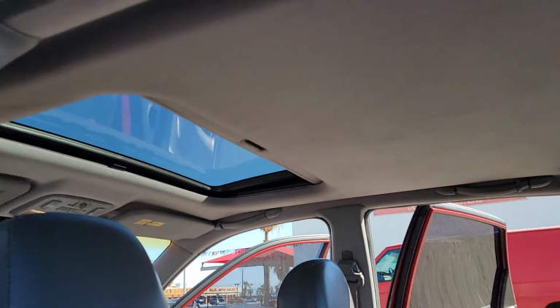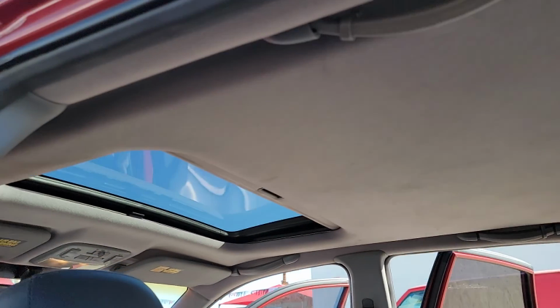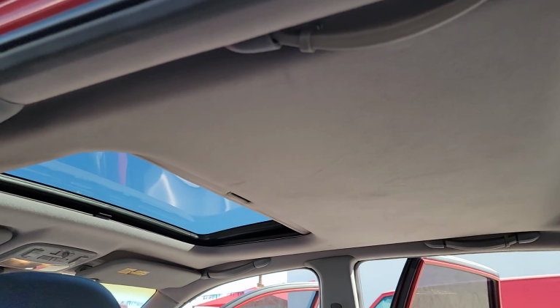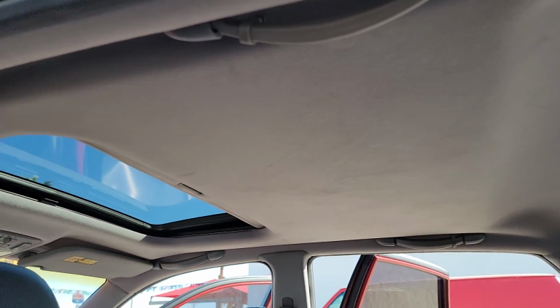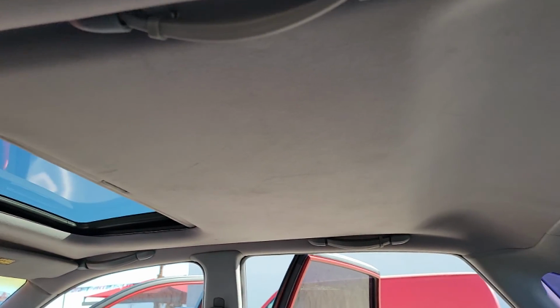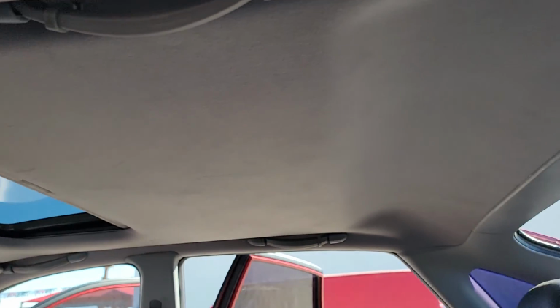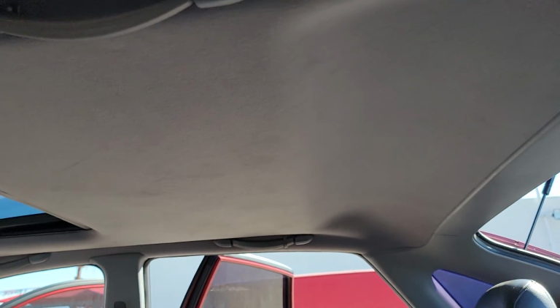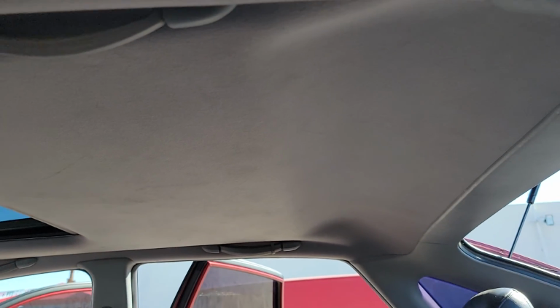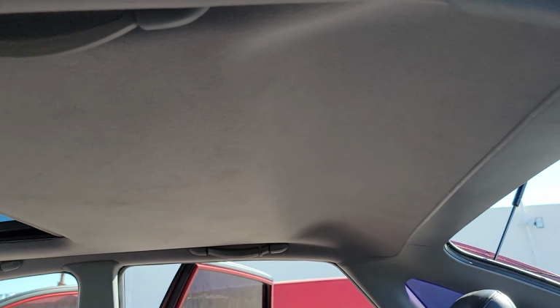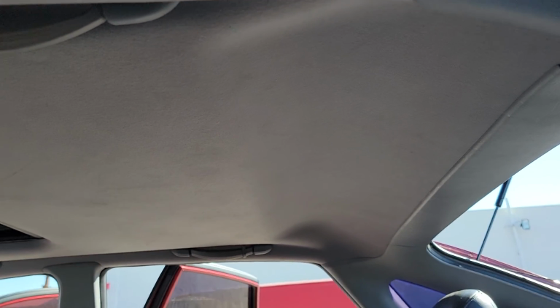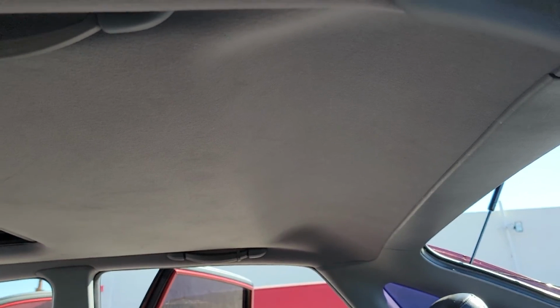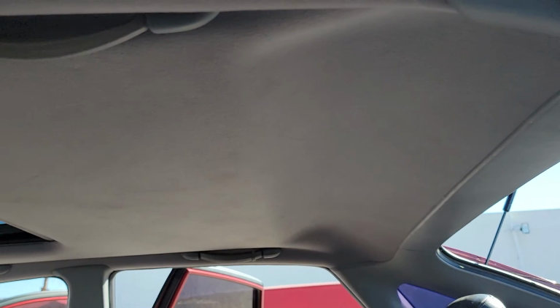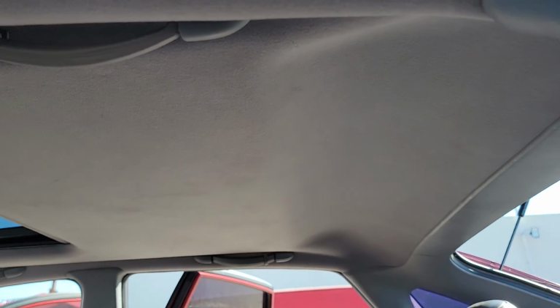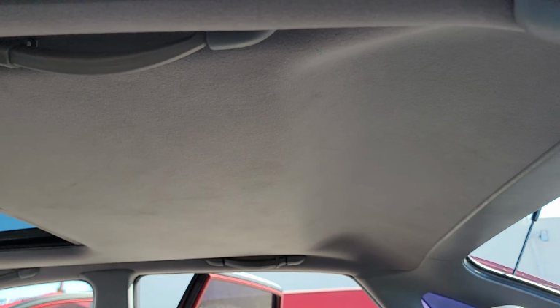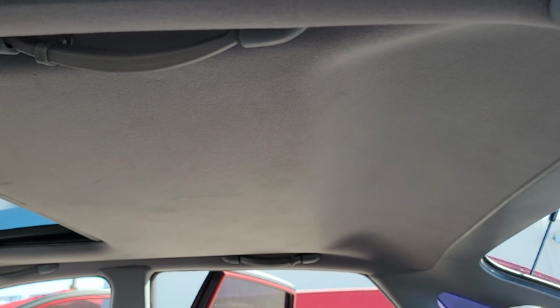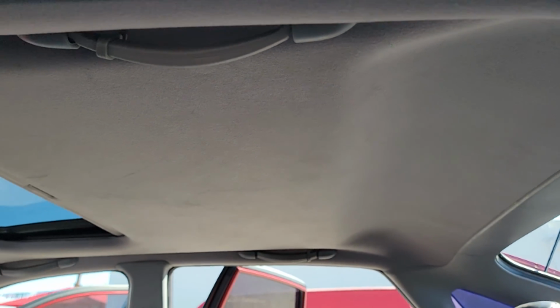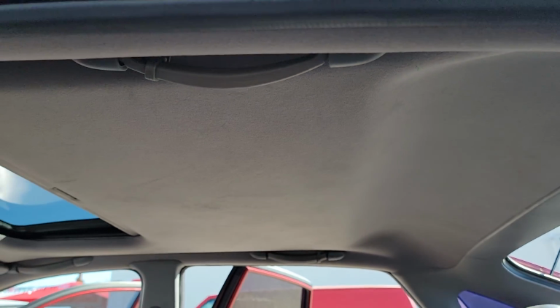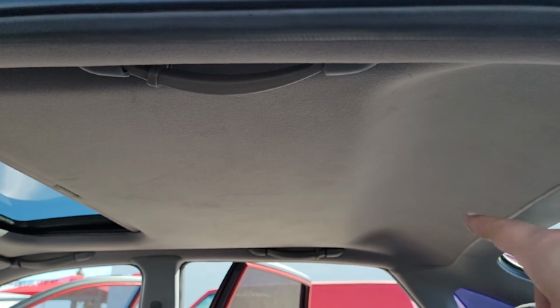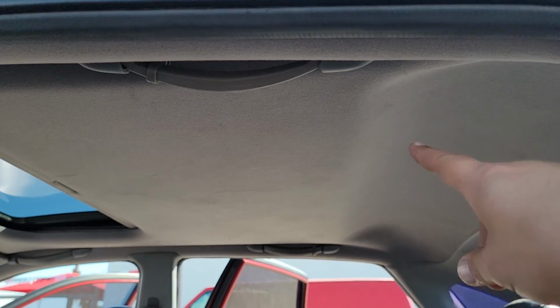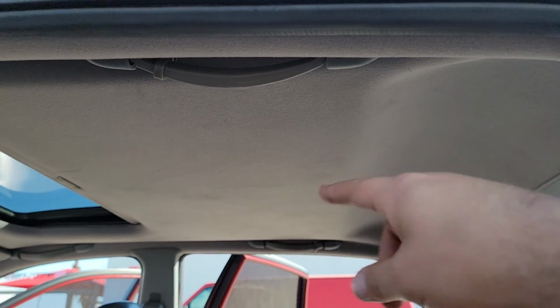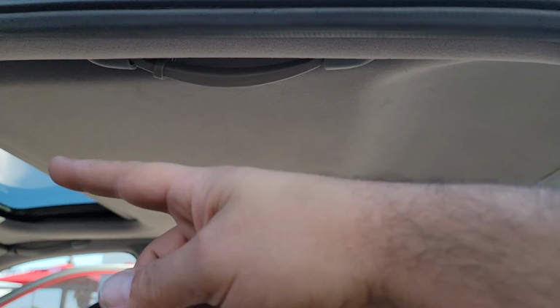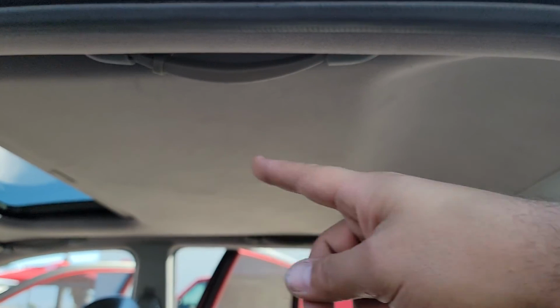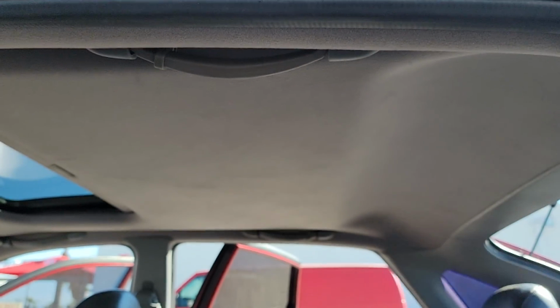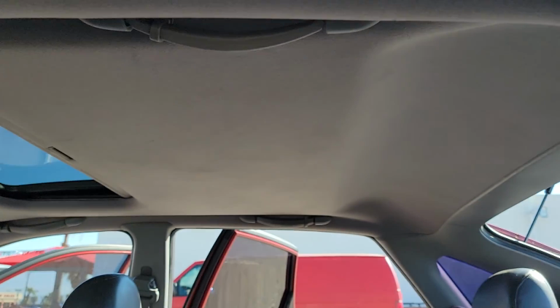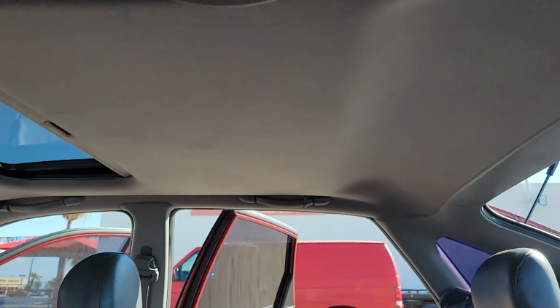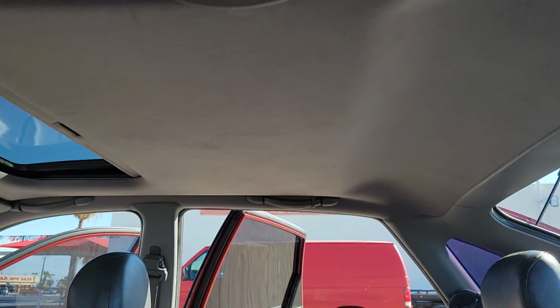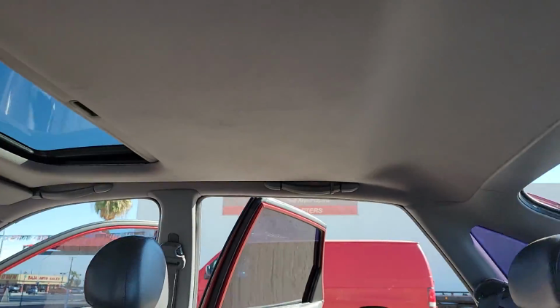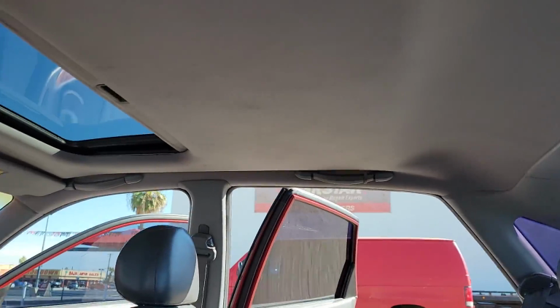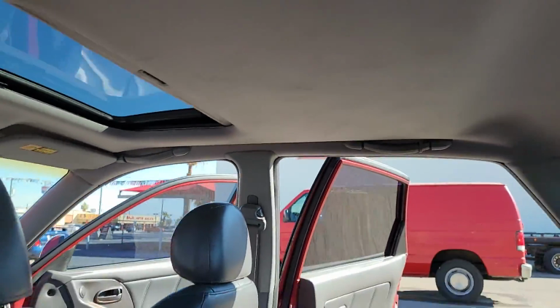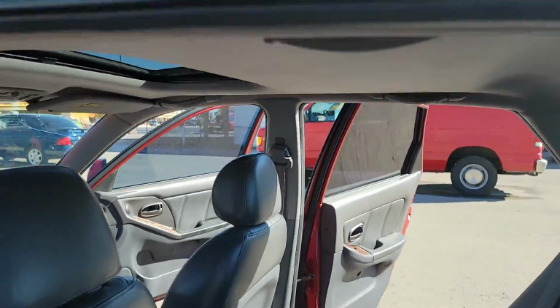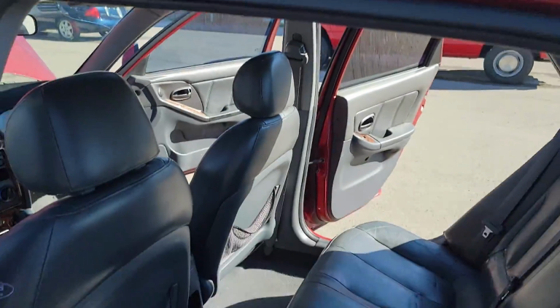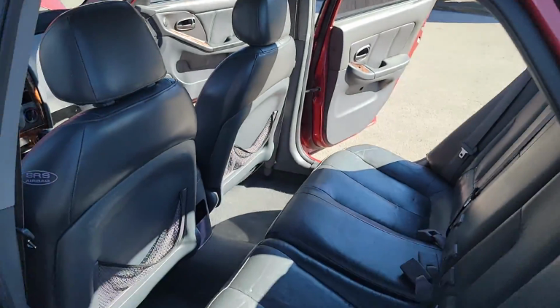Headliner seems to be in great shape — I don't see it sagging anywhere. This is where the sunroof comes back into. No big stains or burns or anything.